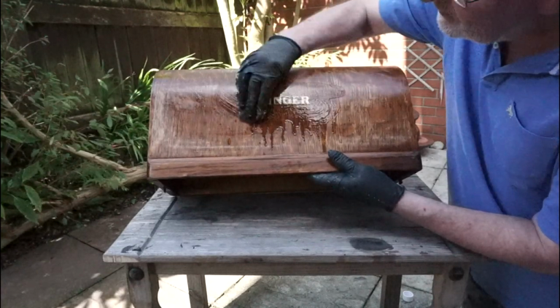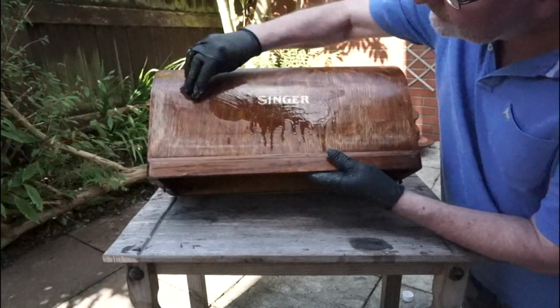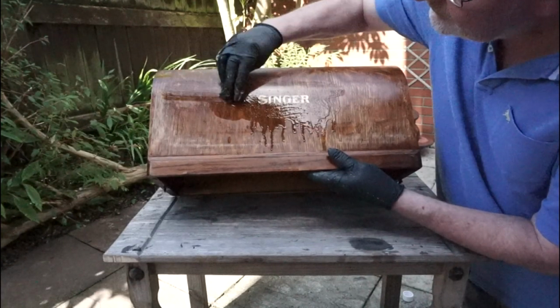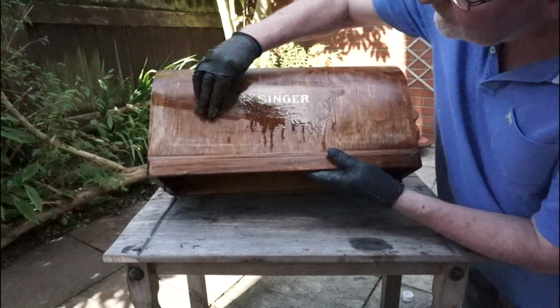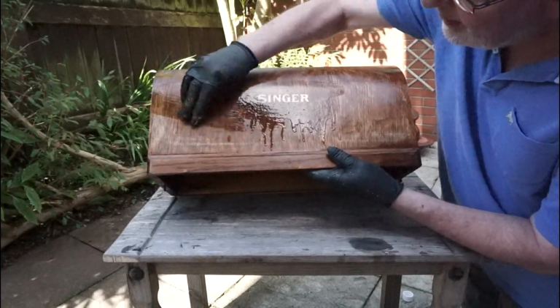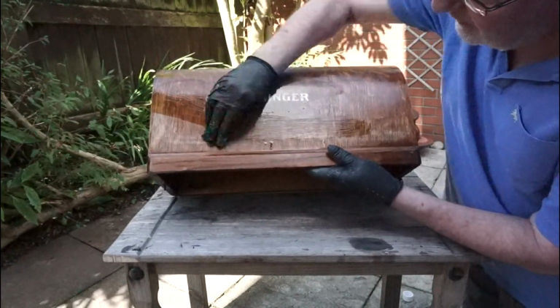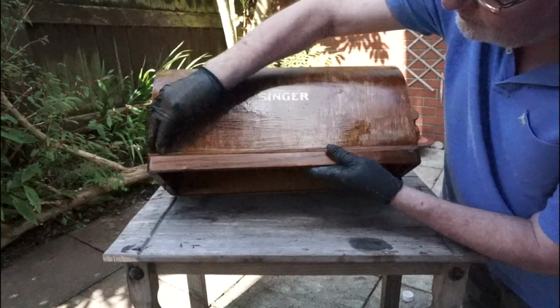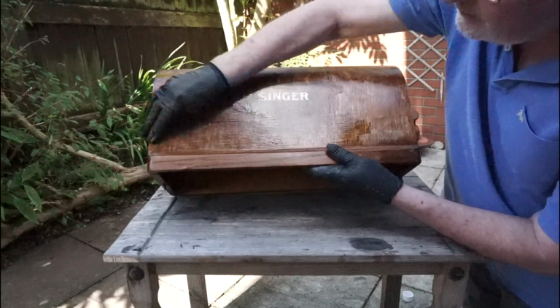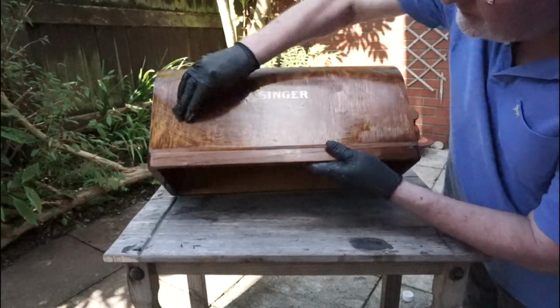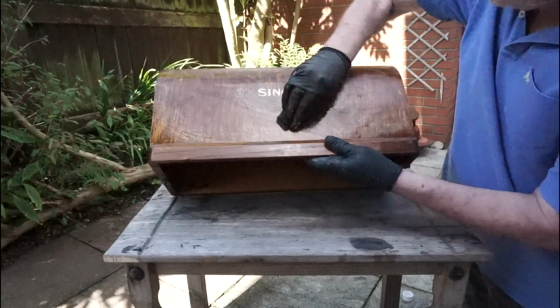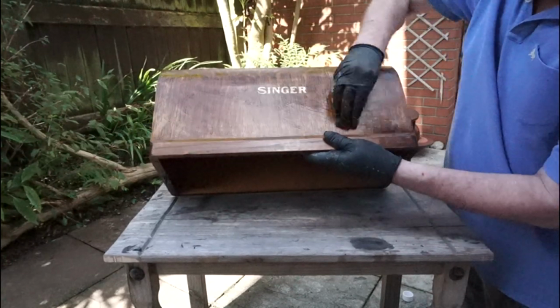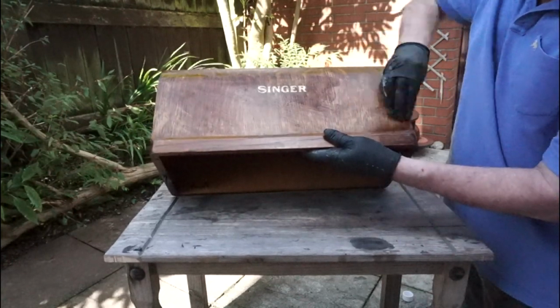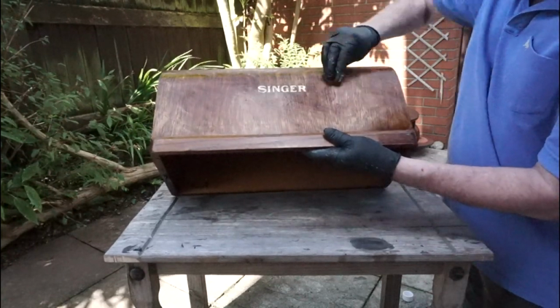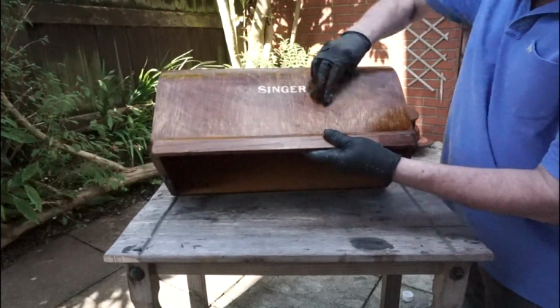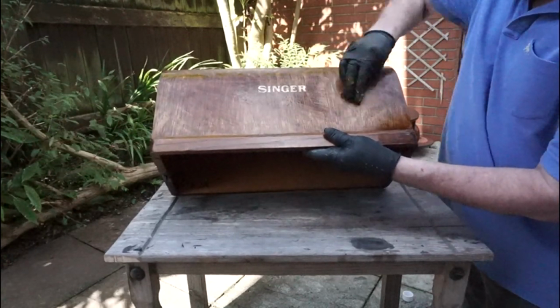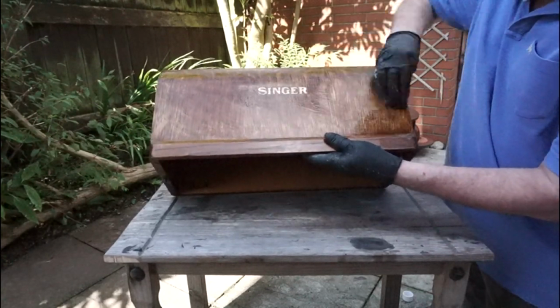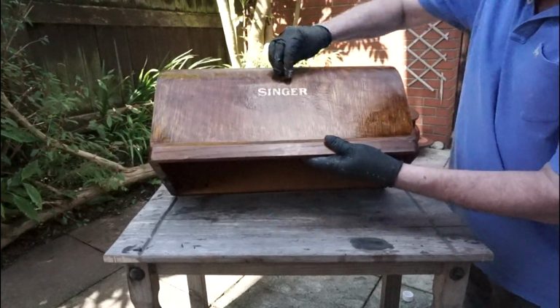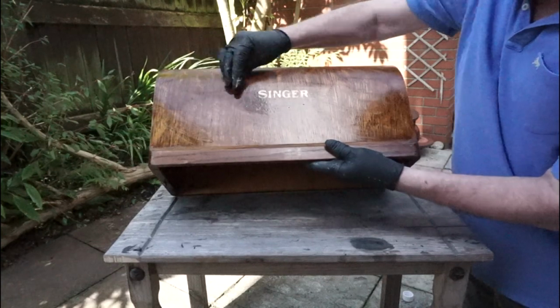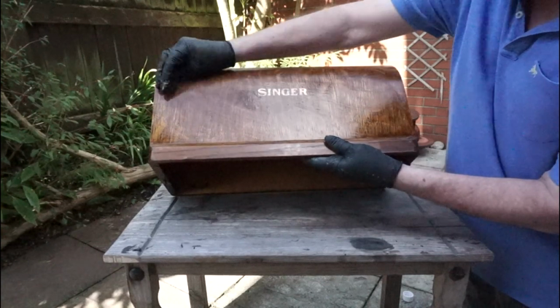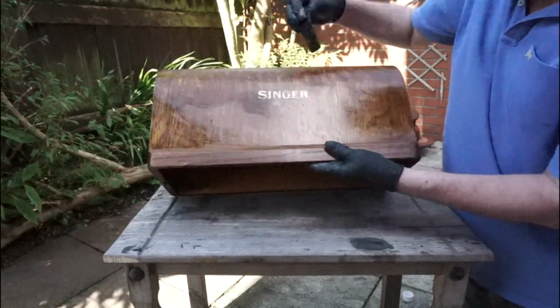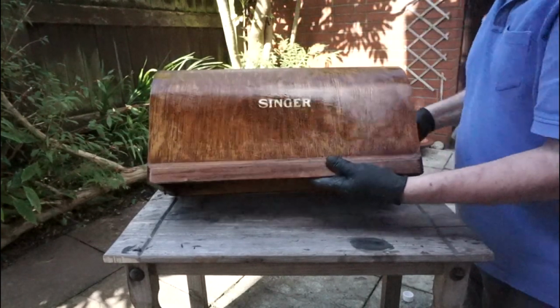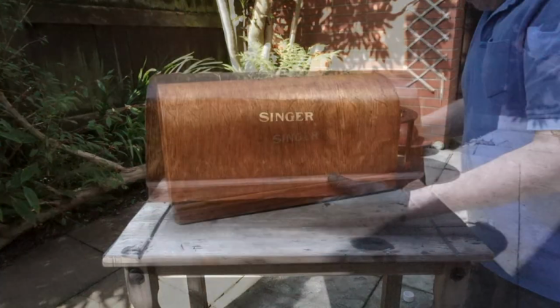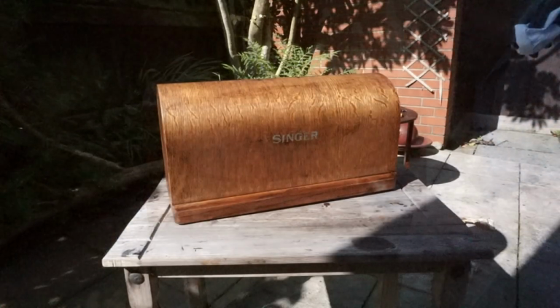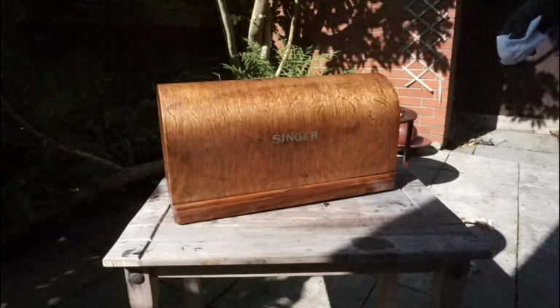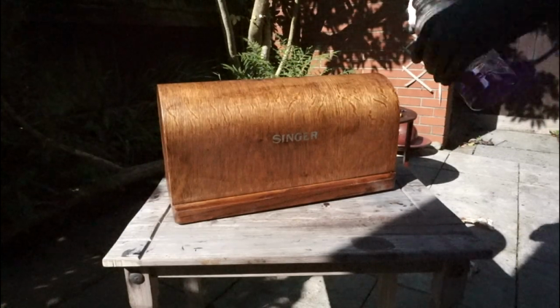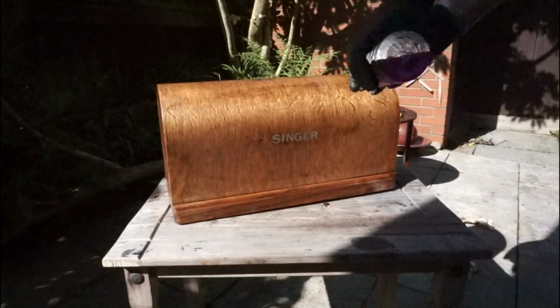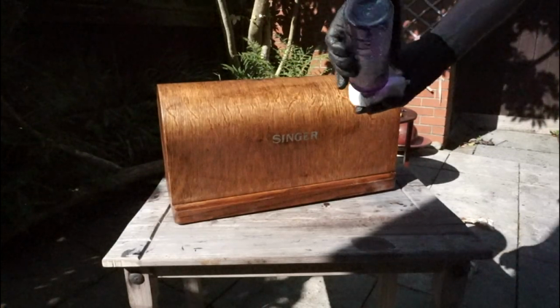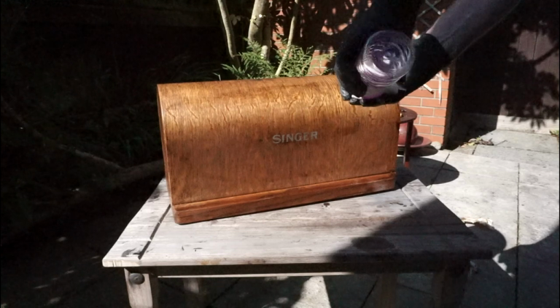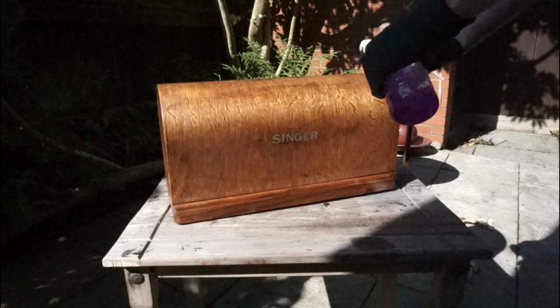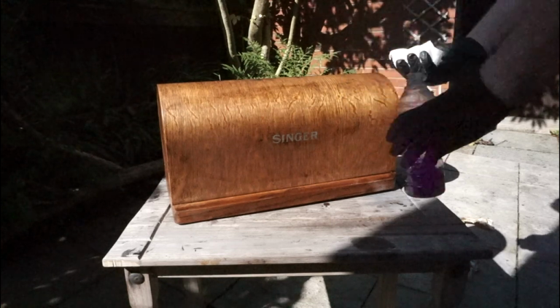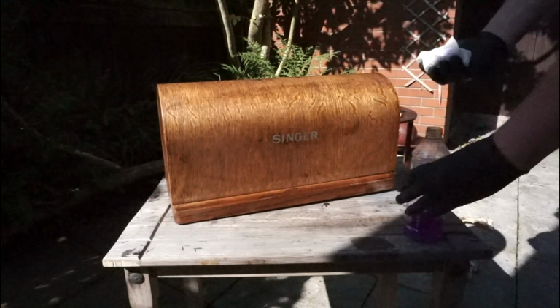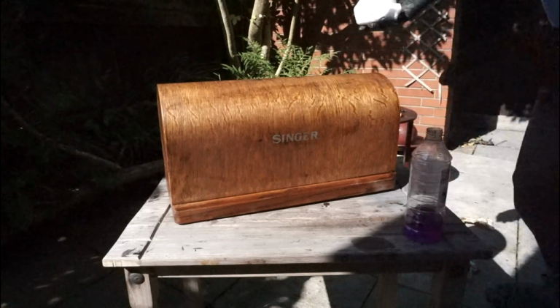It will take a while to remove all the shellac, so take your time. You will be able to see and feel when the shellac has been completely removed. It's worth going over one last time with methylated spirits and allowing it to dry.